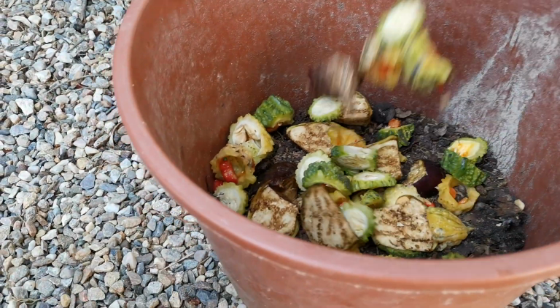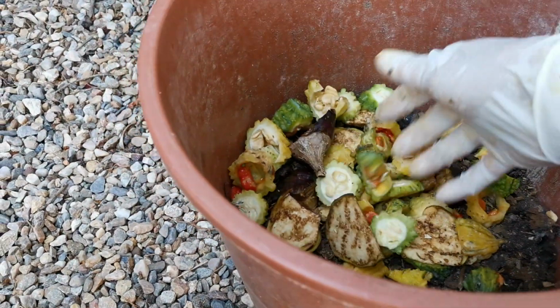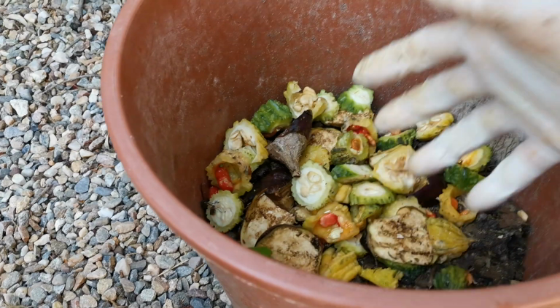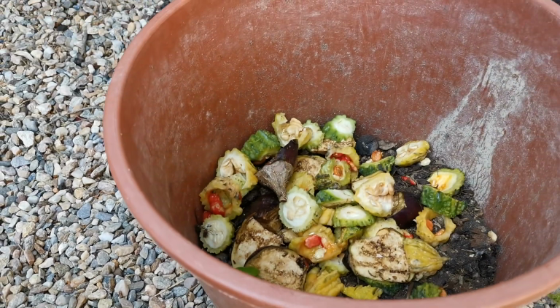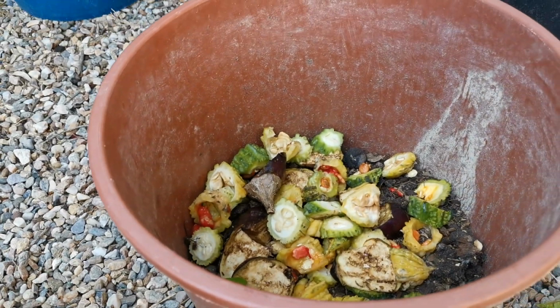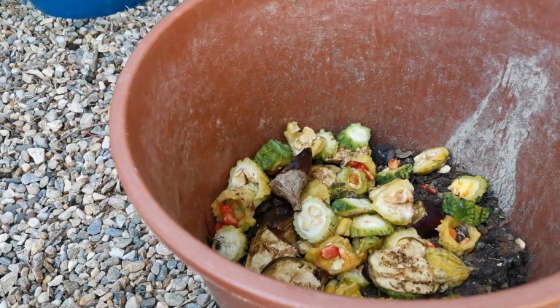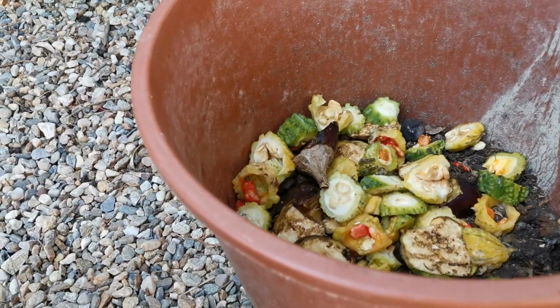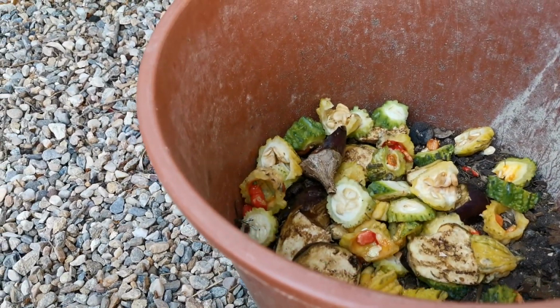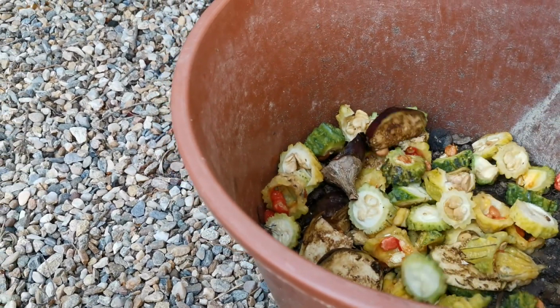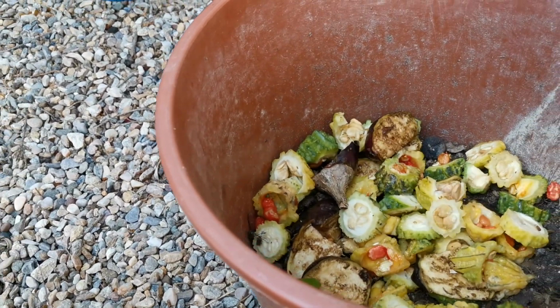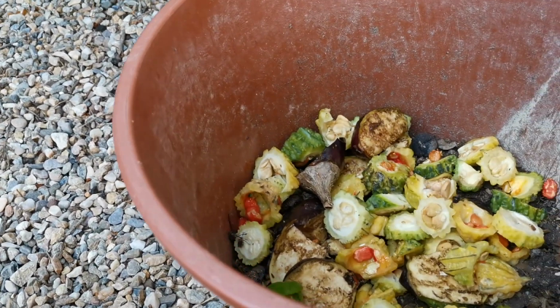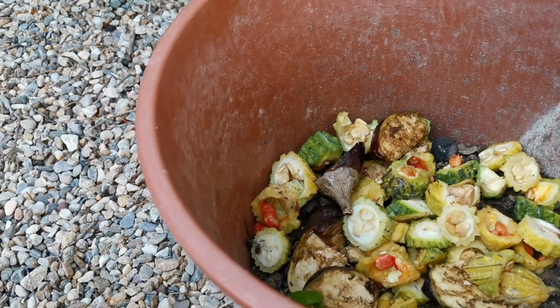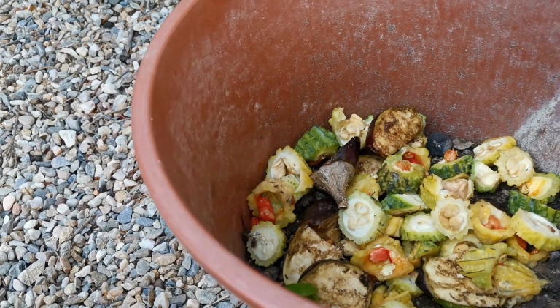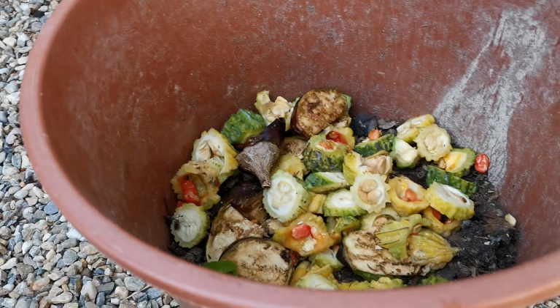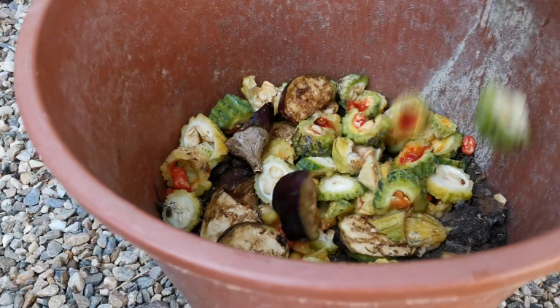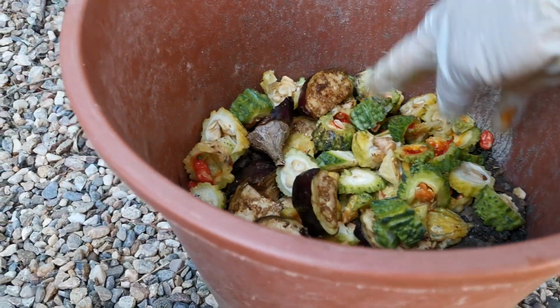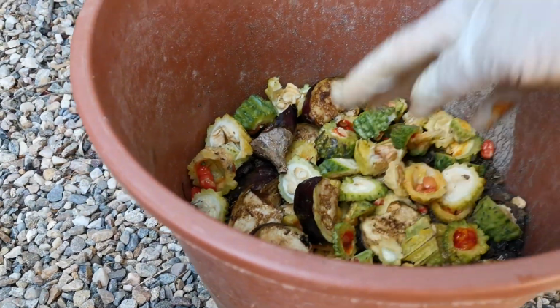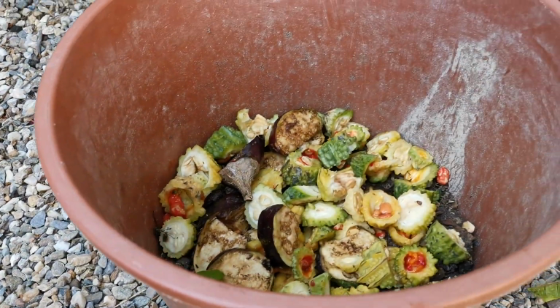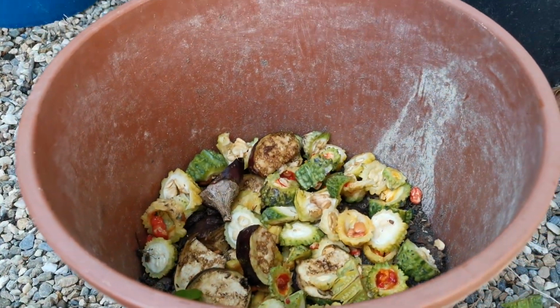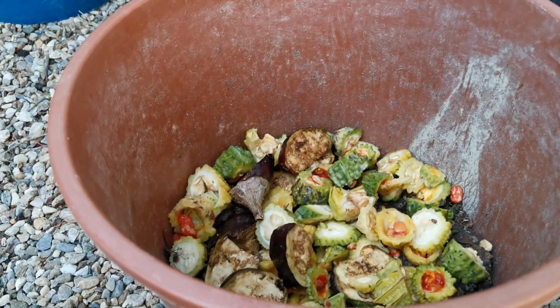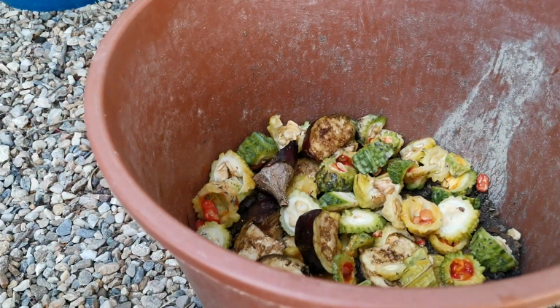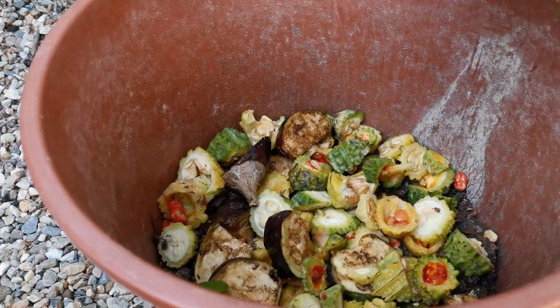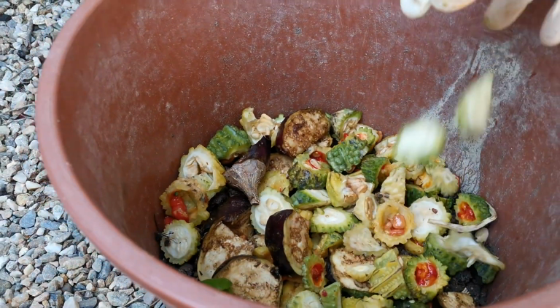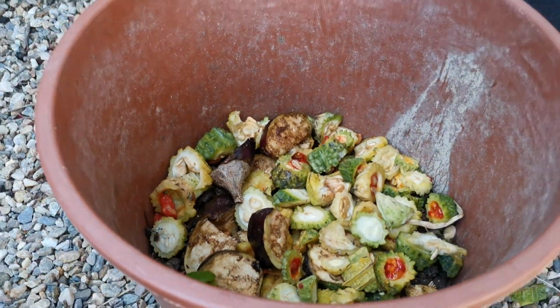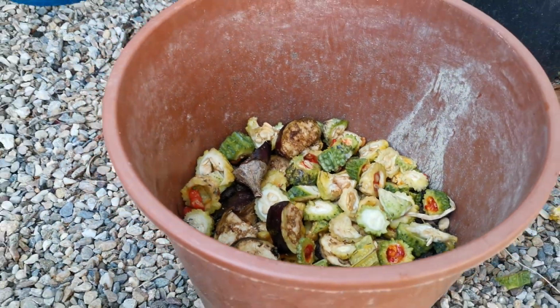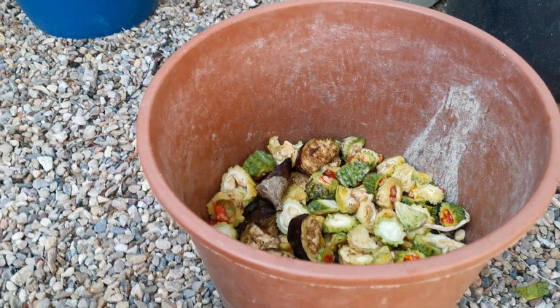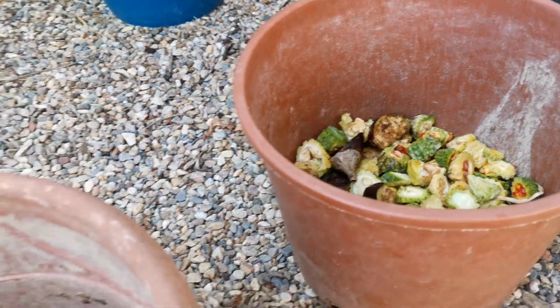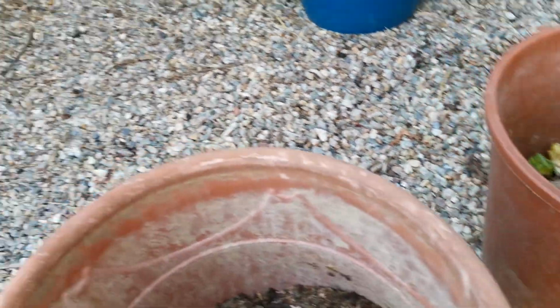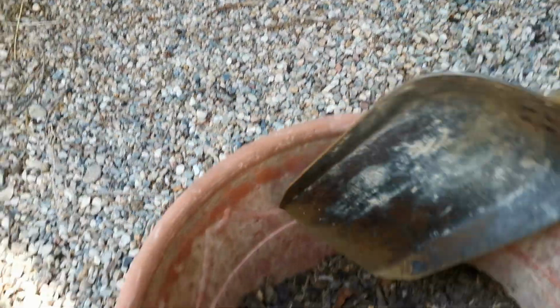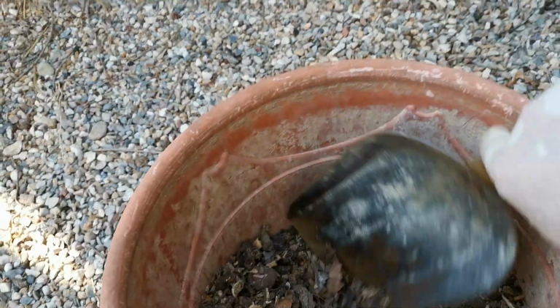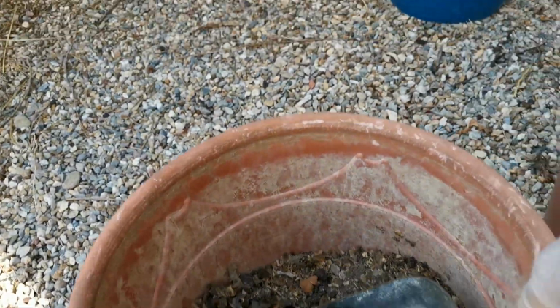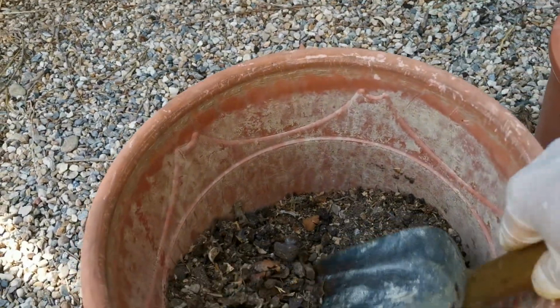That's the second layer. And then put another soil — add another soil on top.